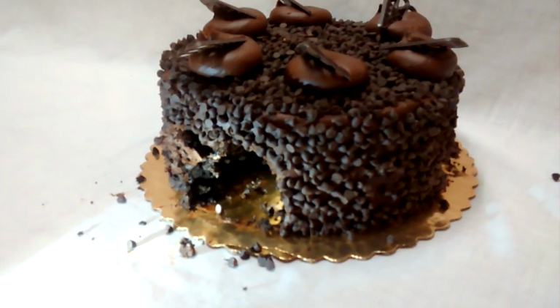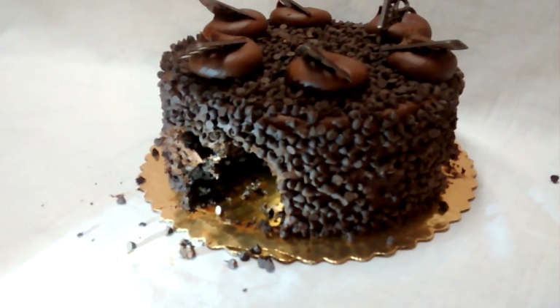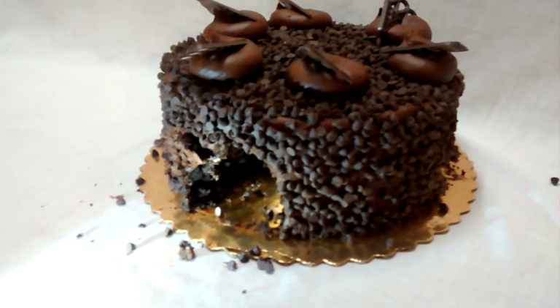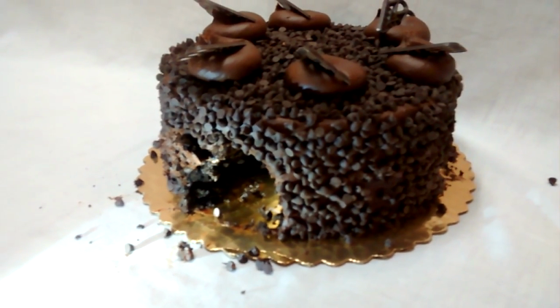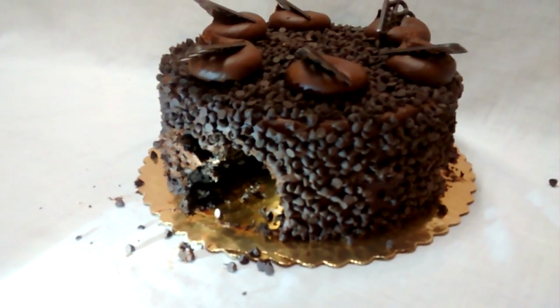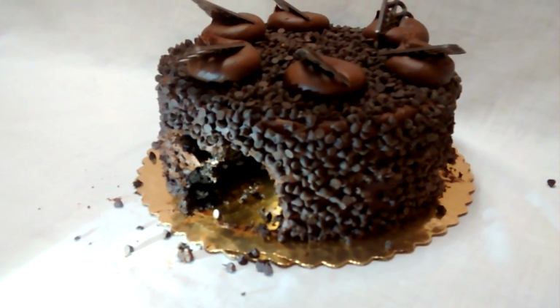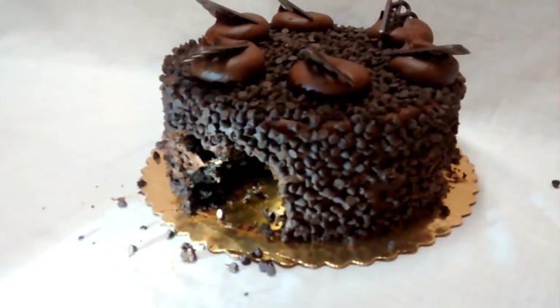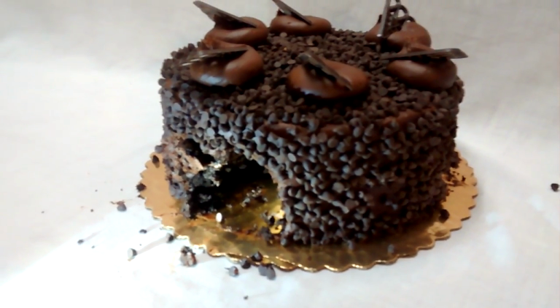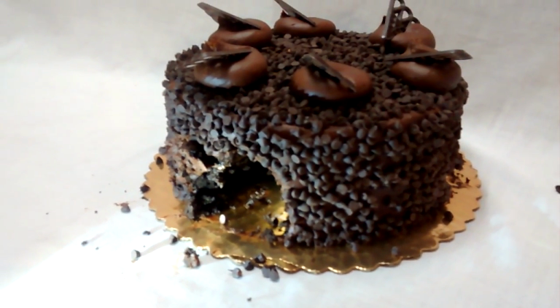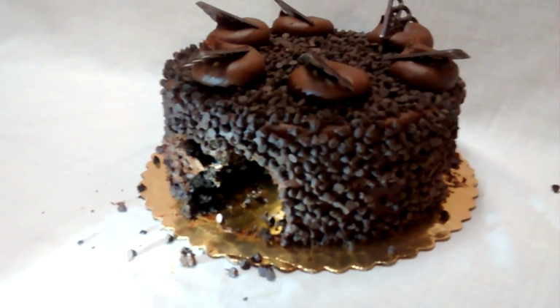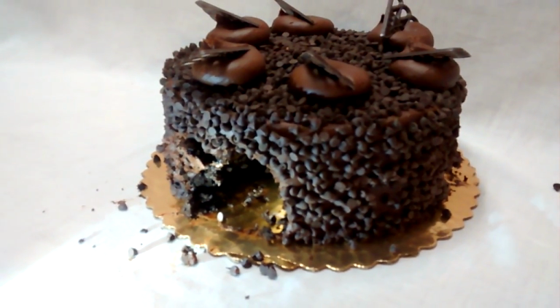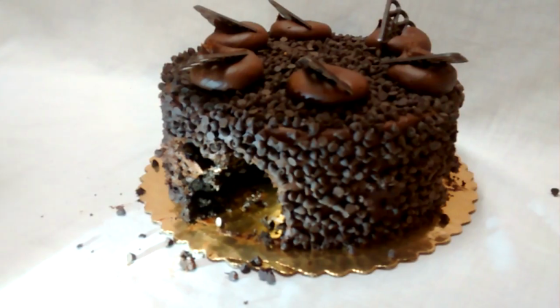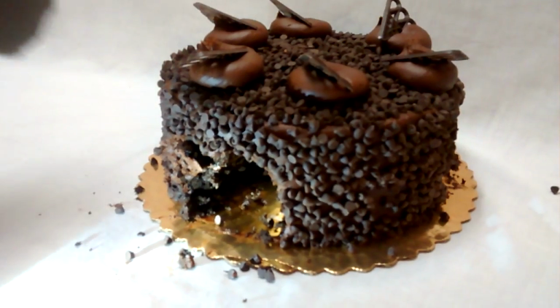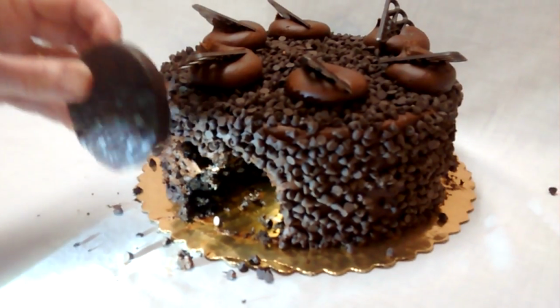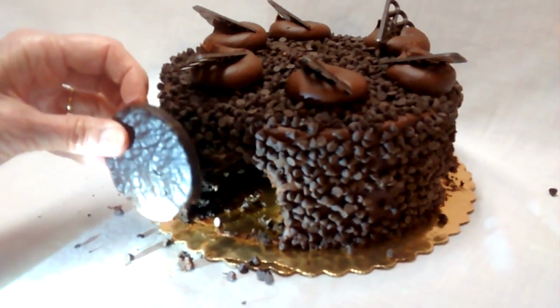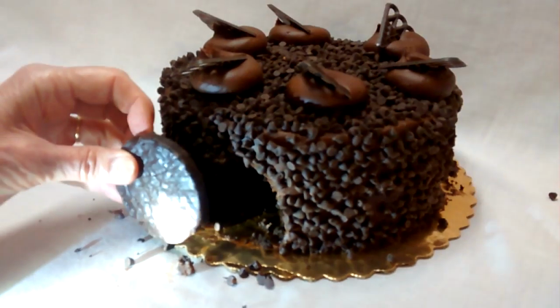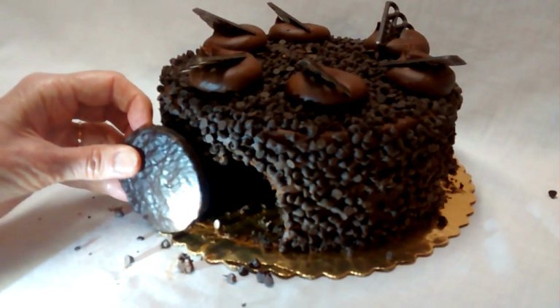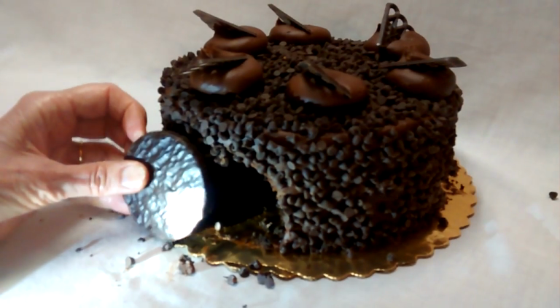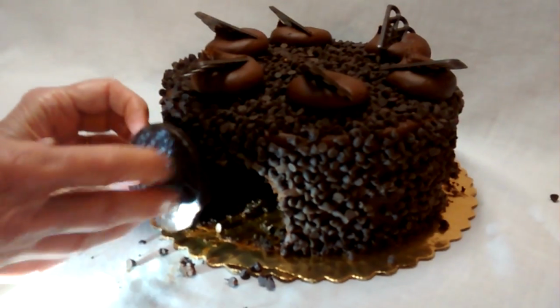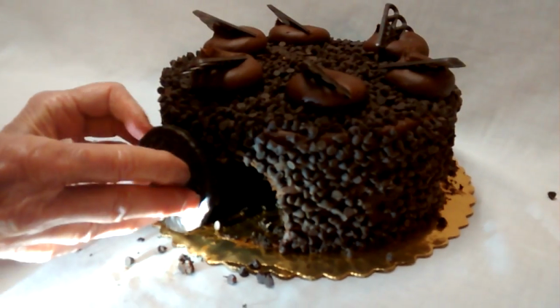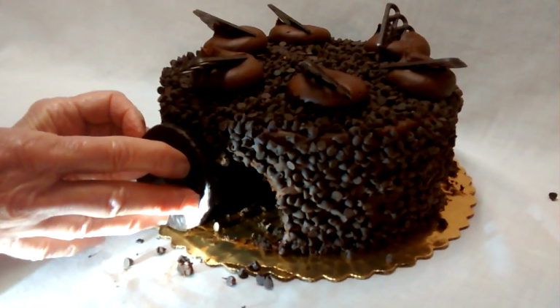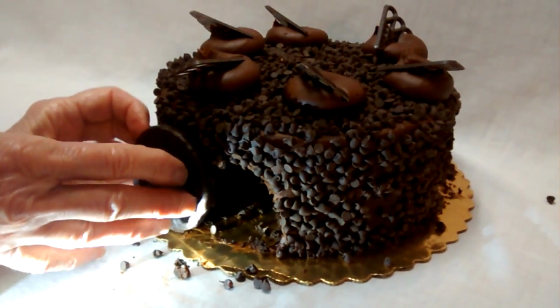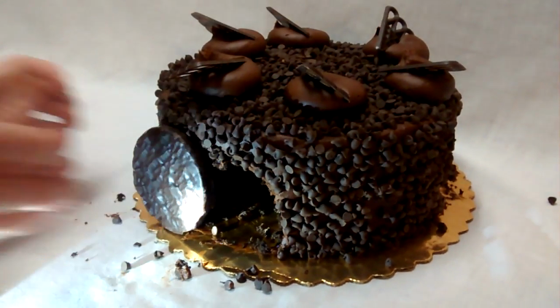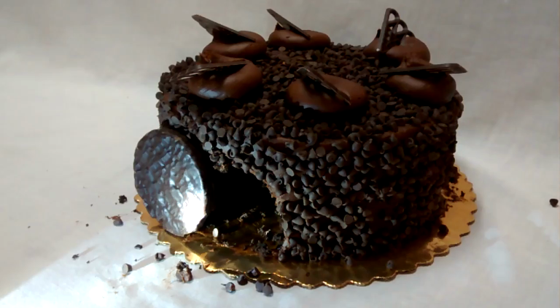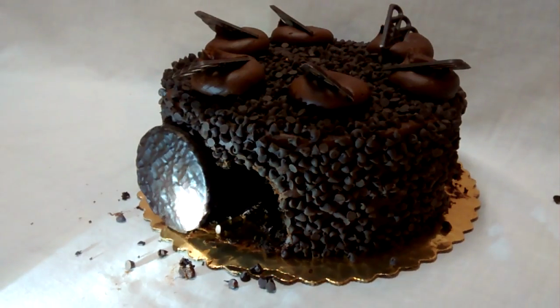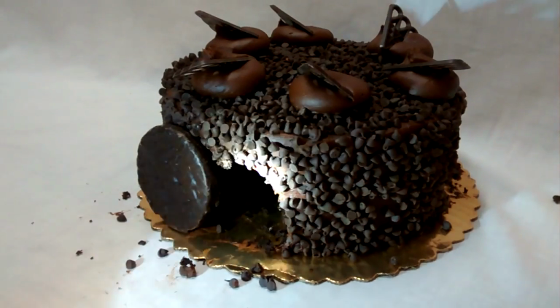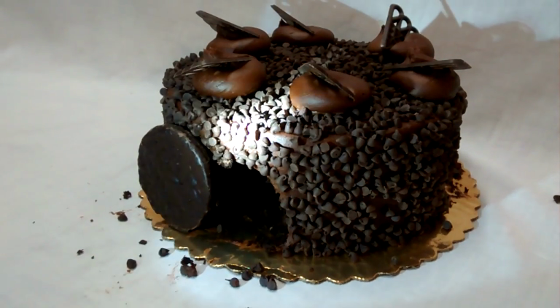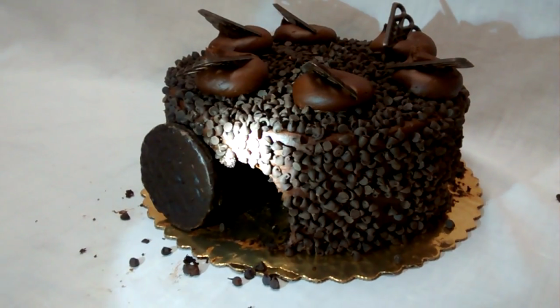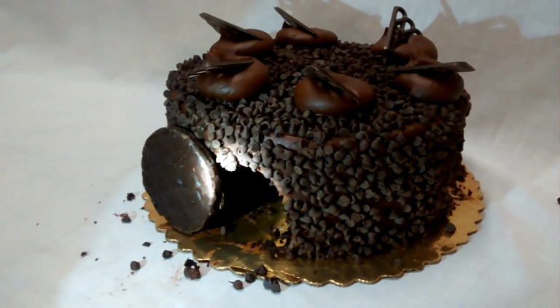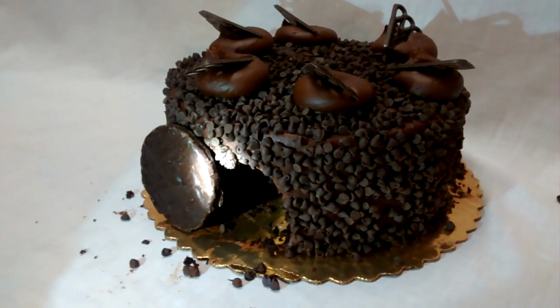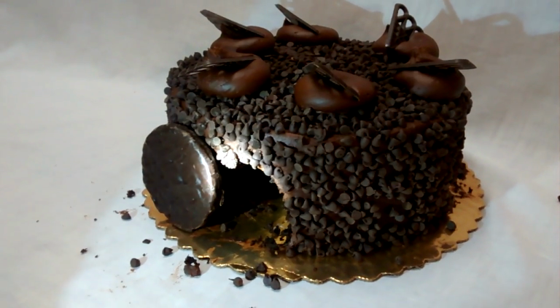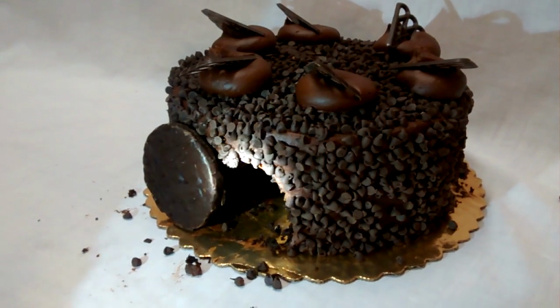Then take a York Mint Patty, or a cookie, or whatever you like, roll the stone away, and behold, the tomb is empty.